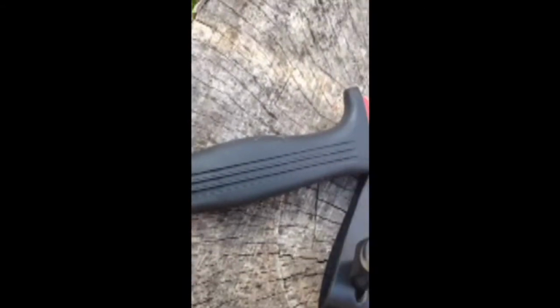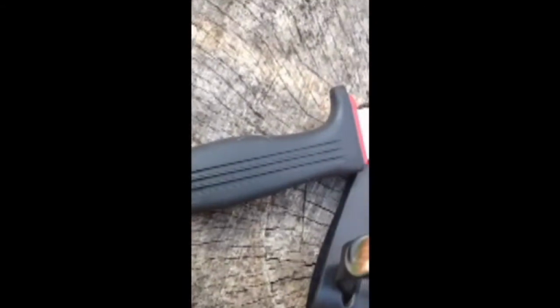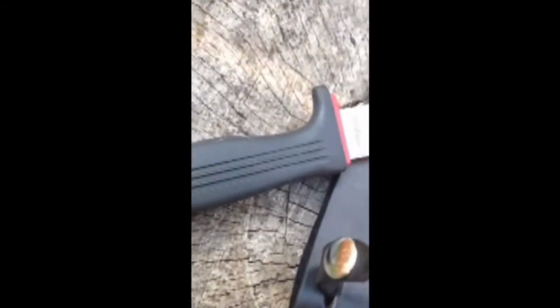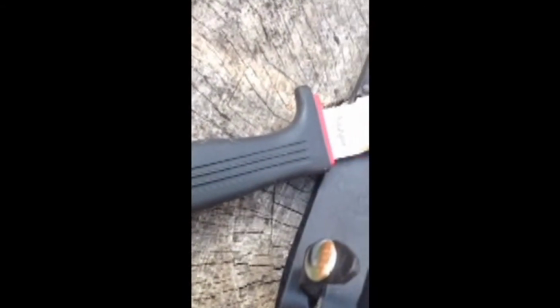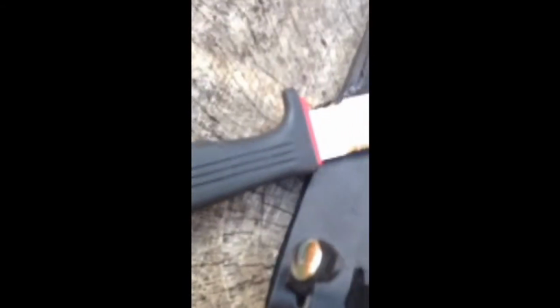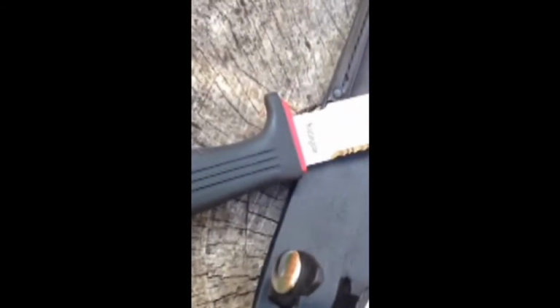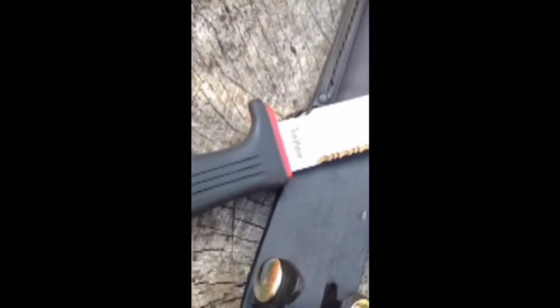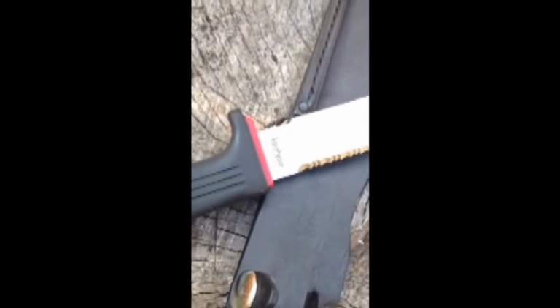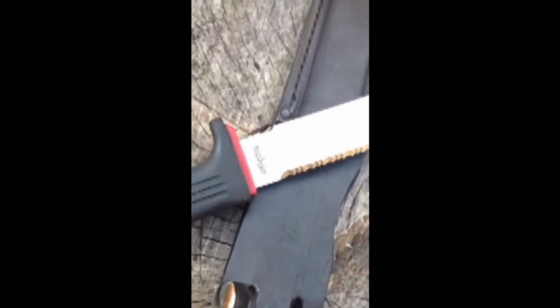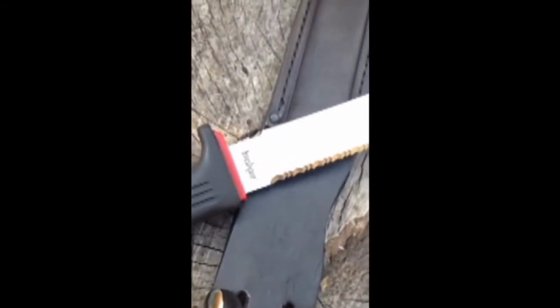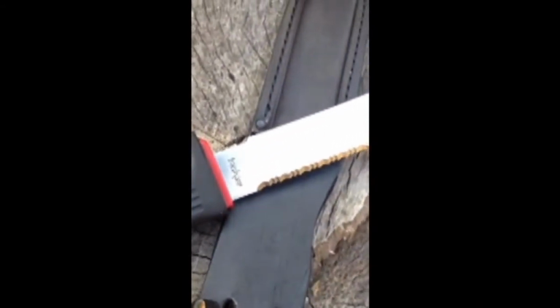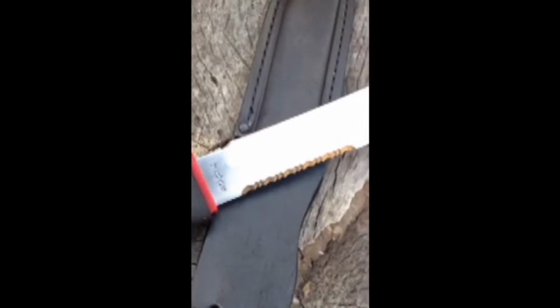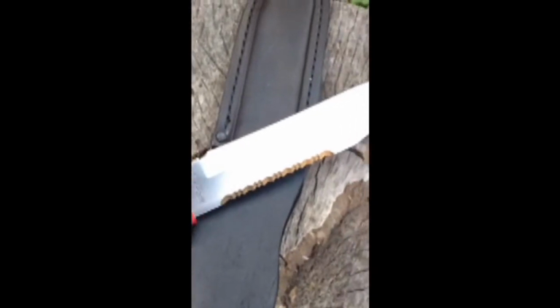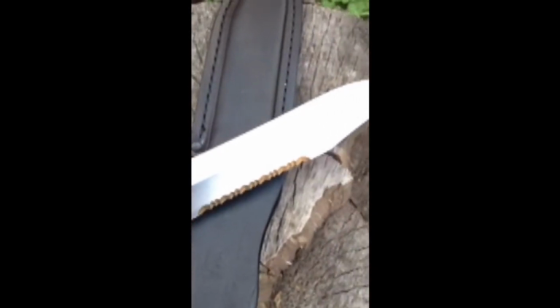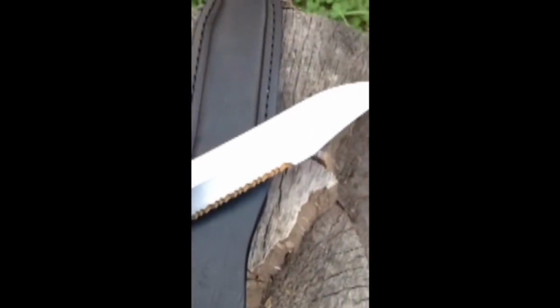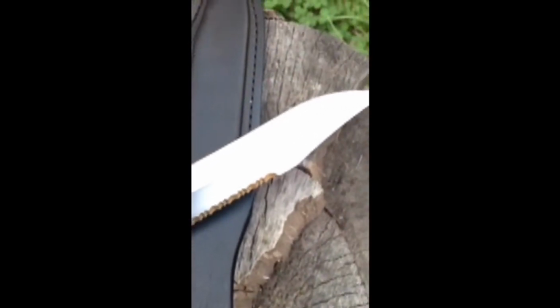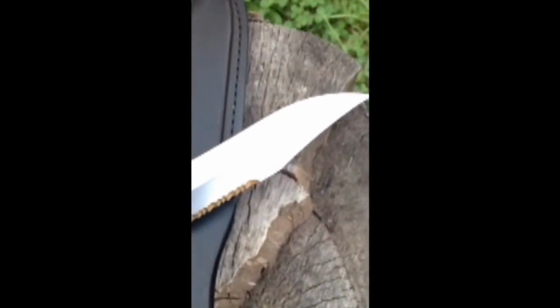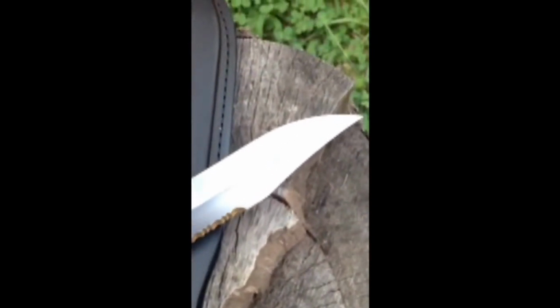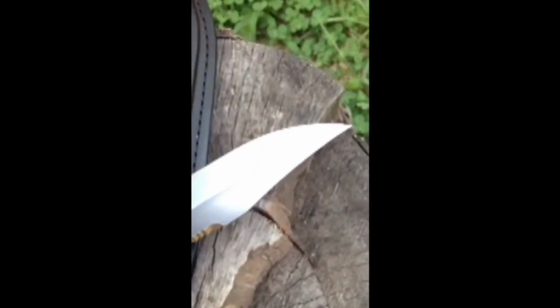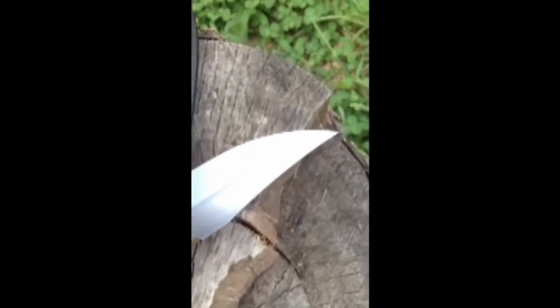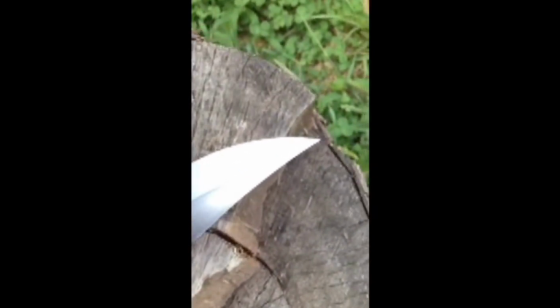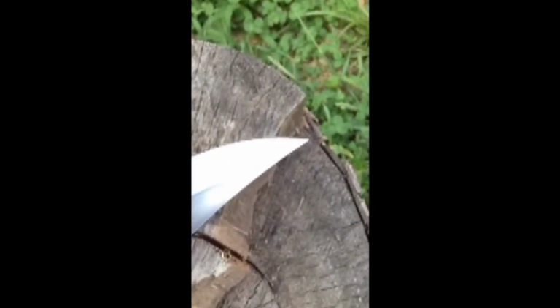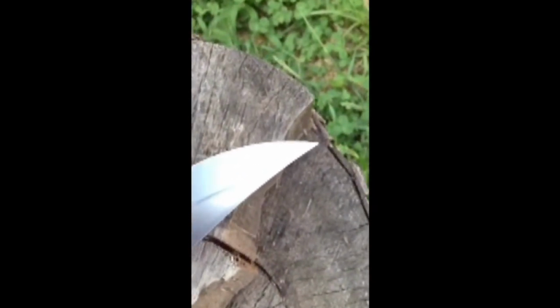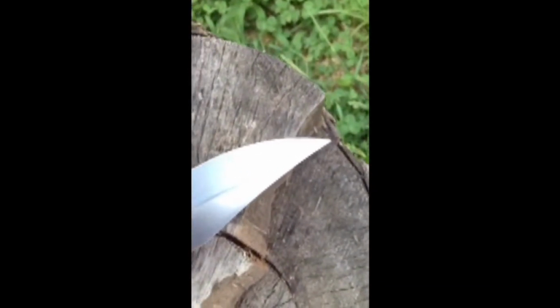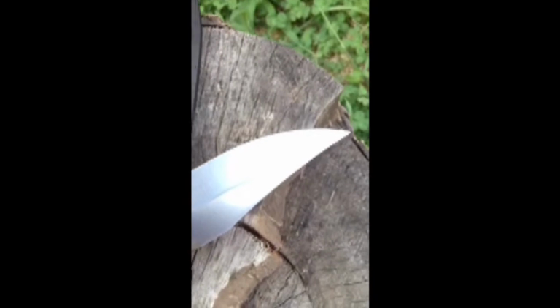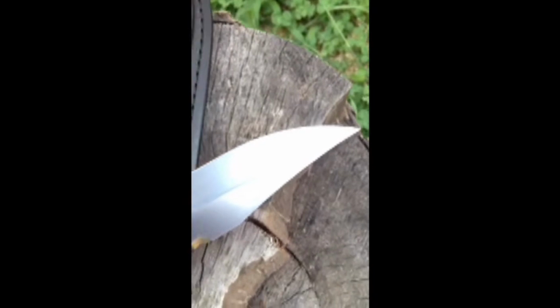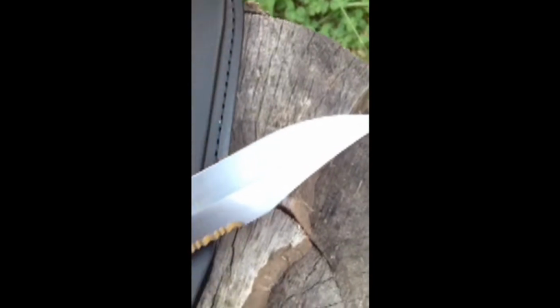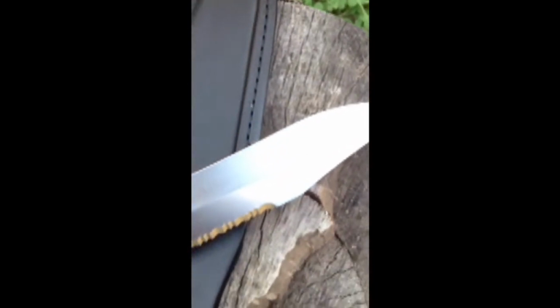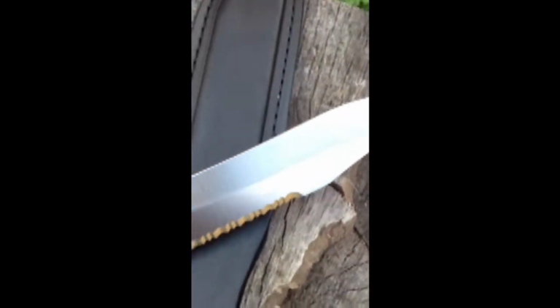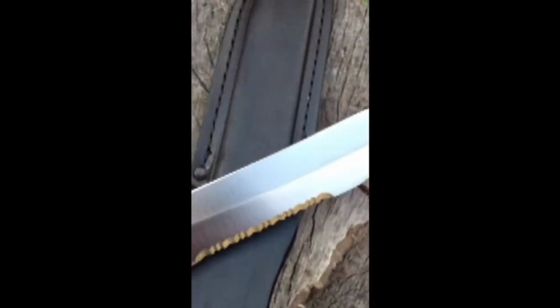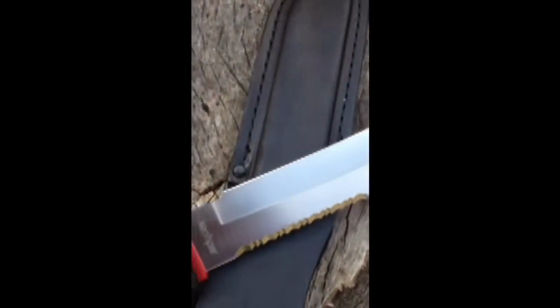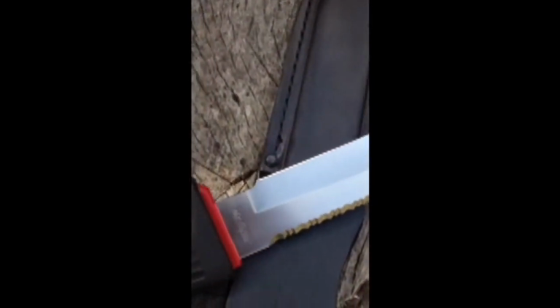The blade on this knife is AUS 6A steel. It has a co-polymer handle. It's a very lightweight knife, and it also includes a leather sheath.